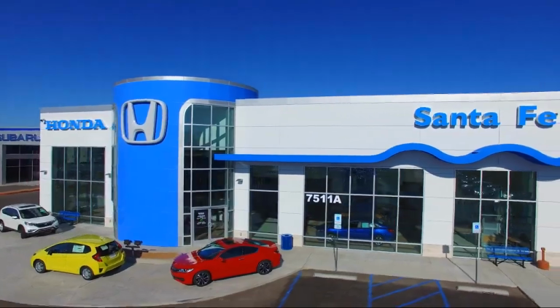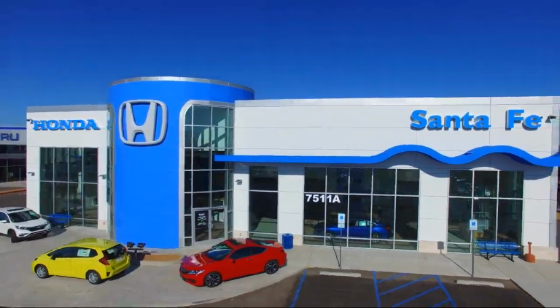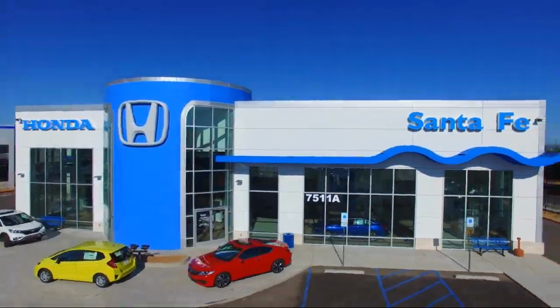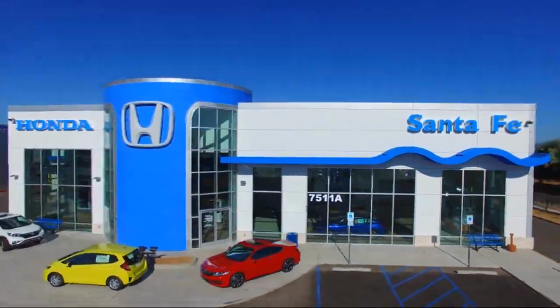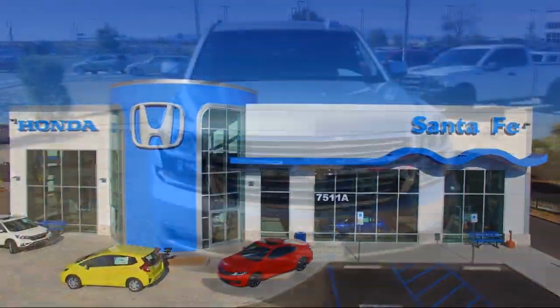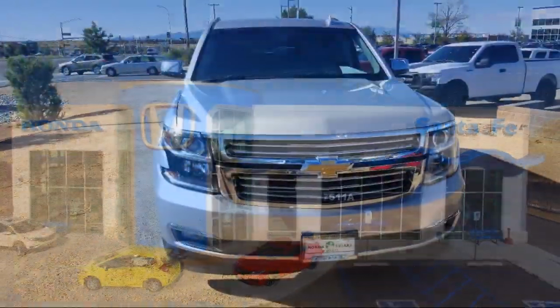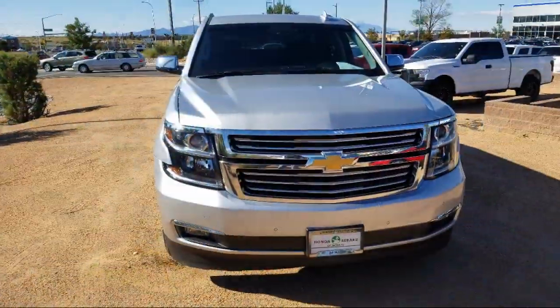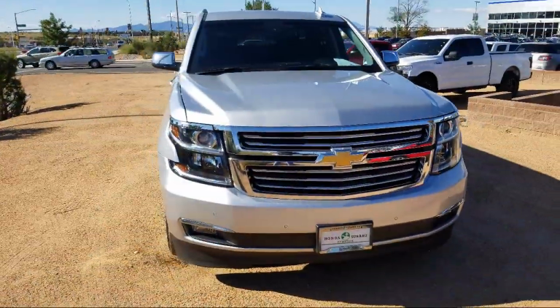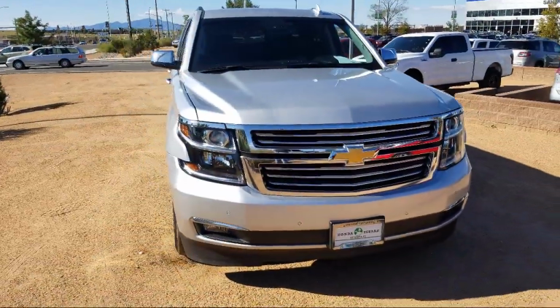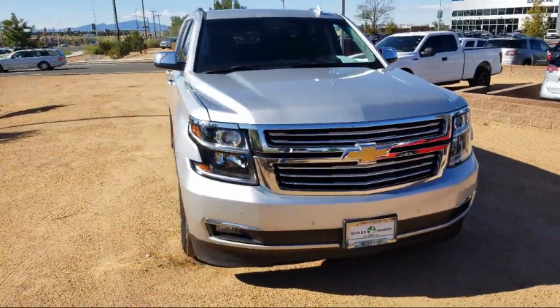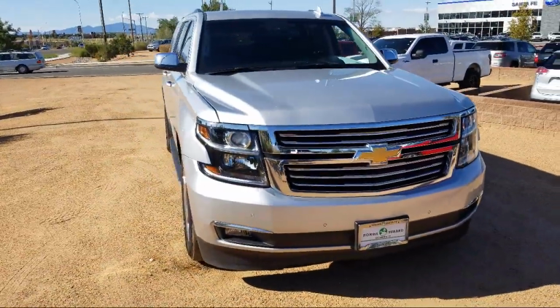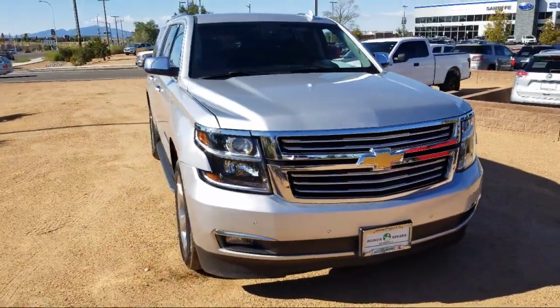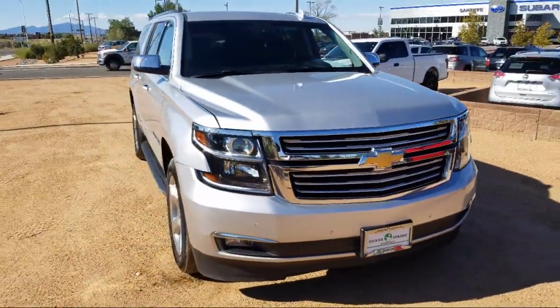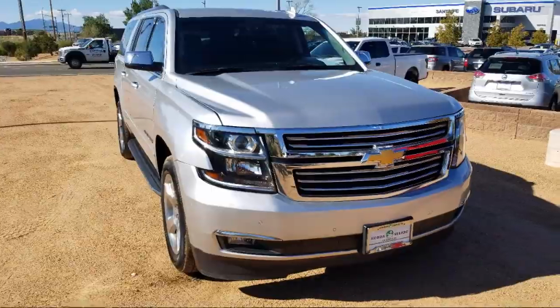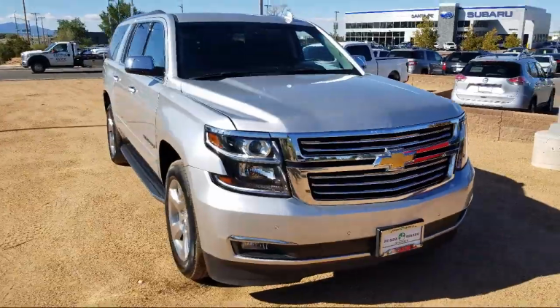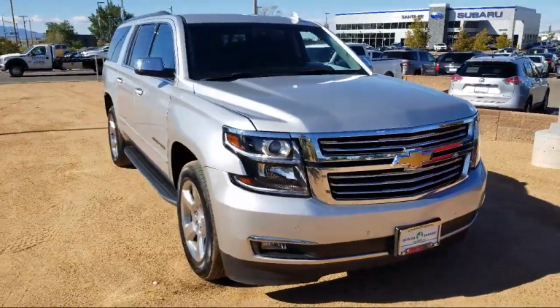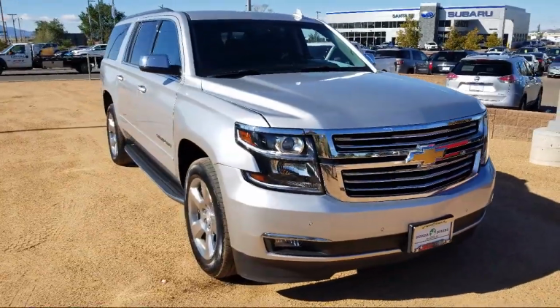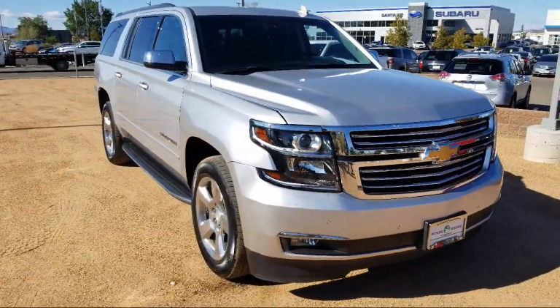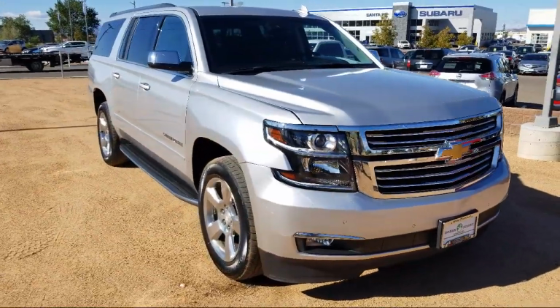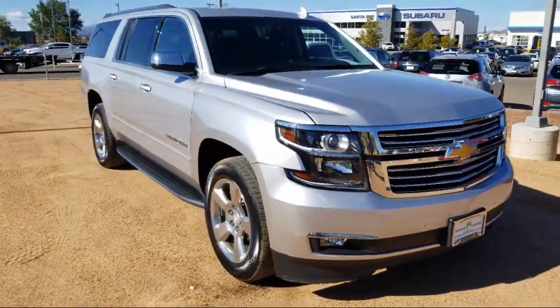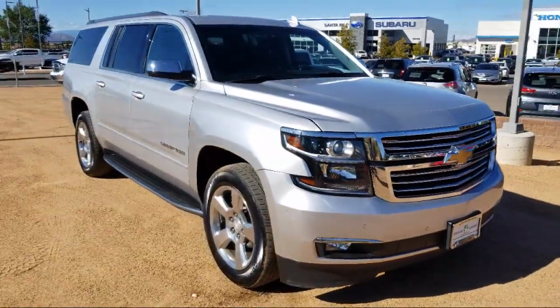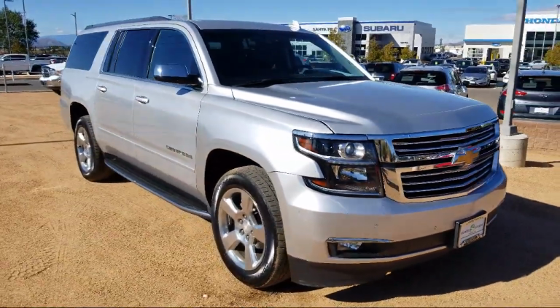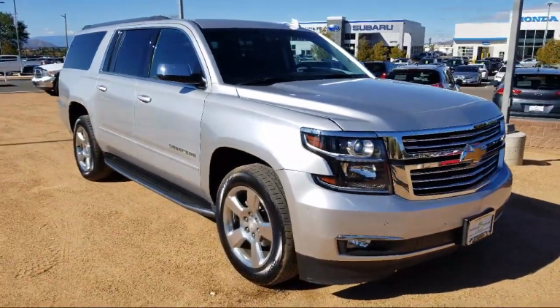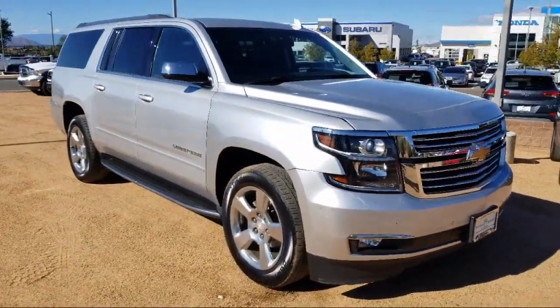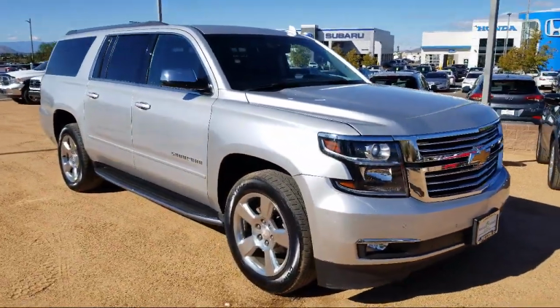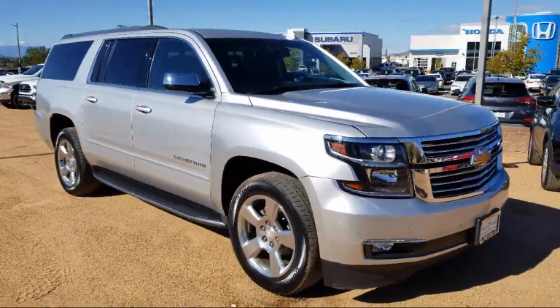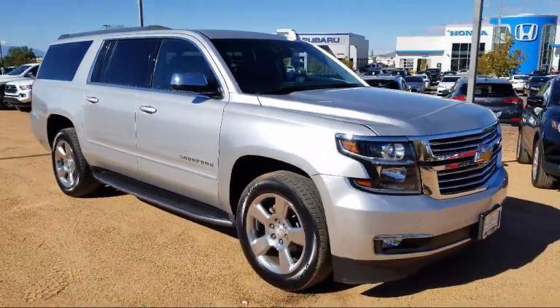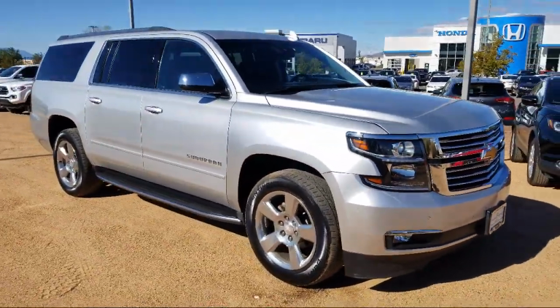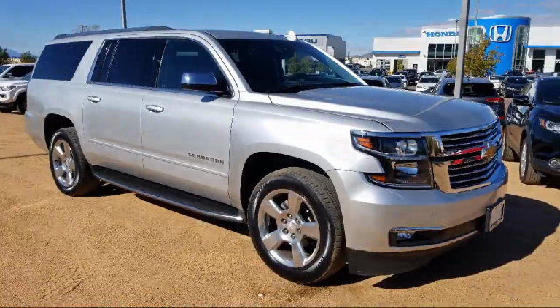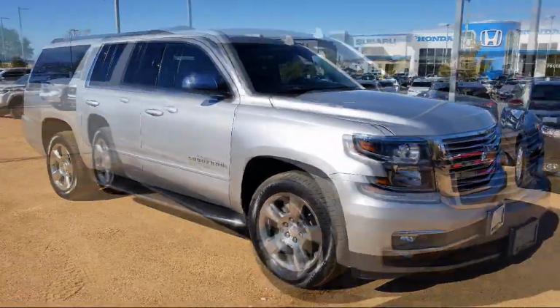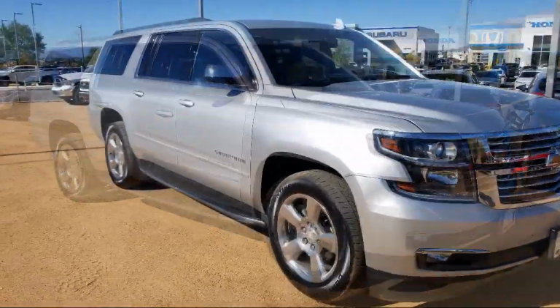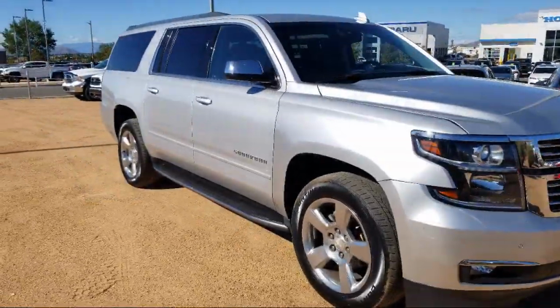It comes equipped with heated front seats, rear cross traffic alert, third row seating, remote start system, and Sirius XM satellite radio.